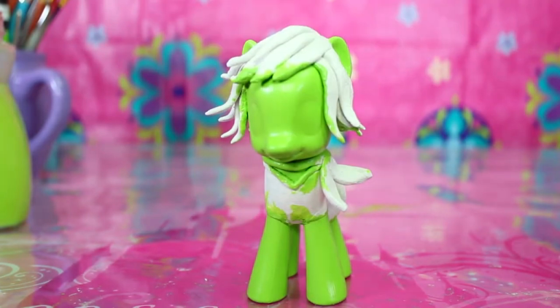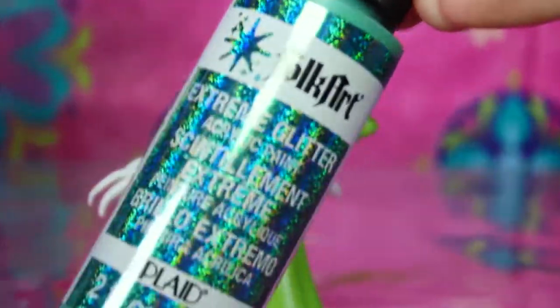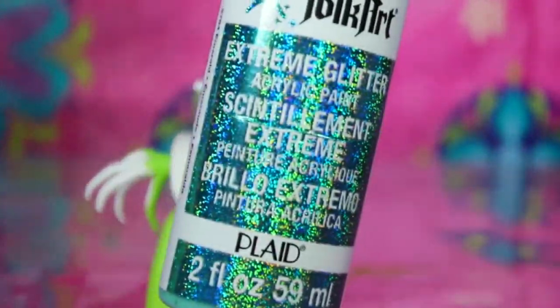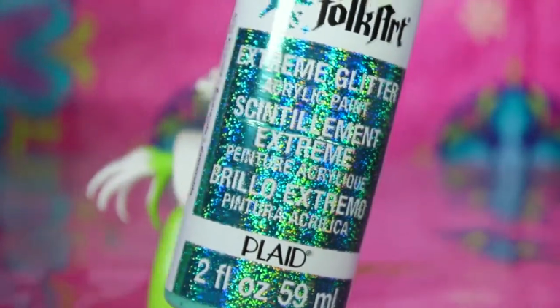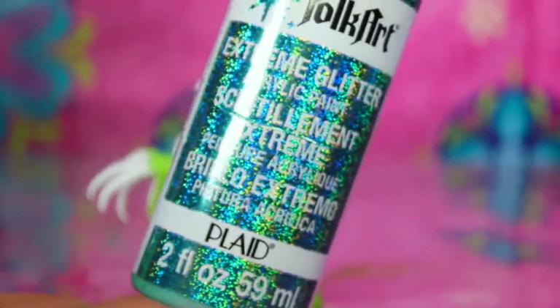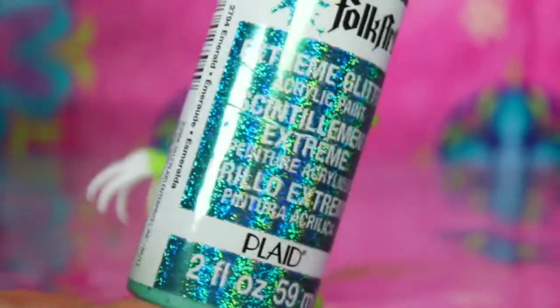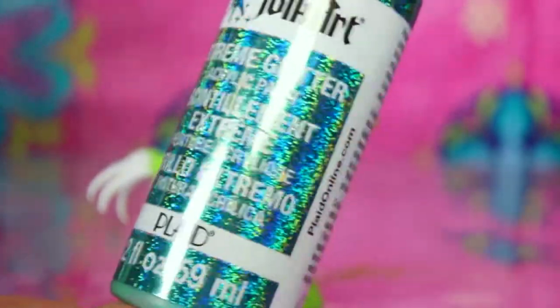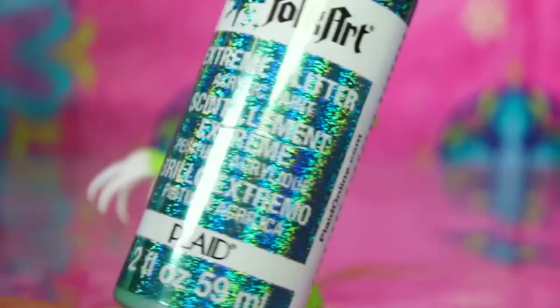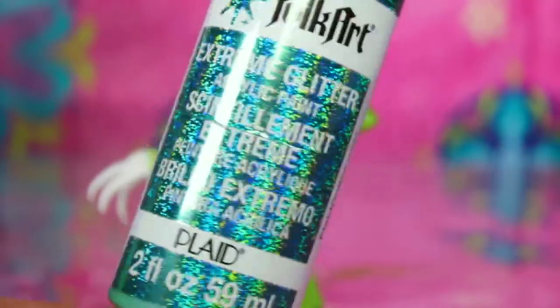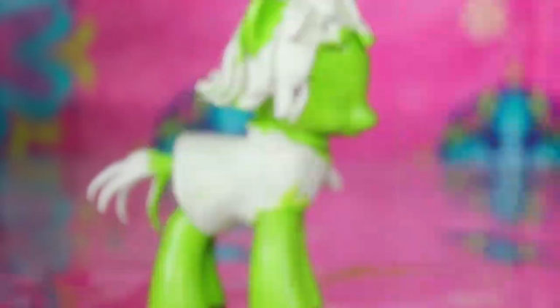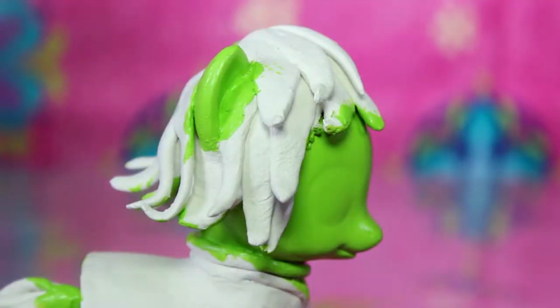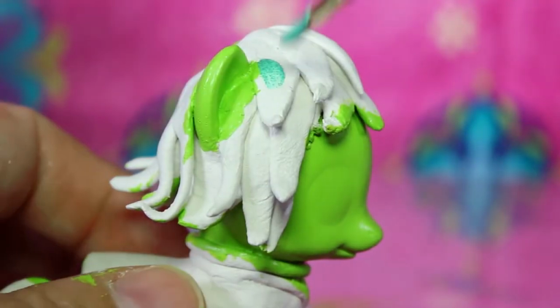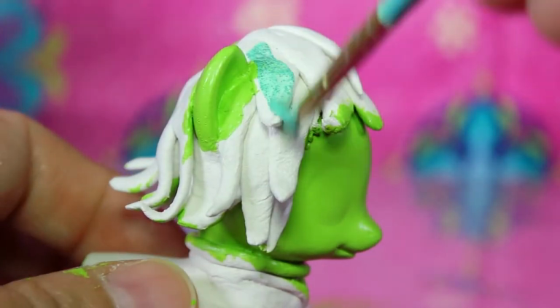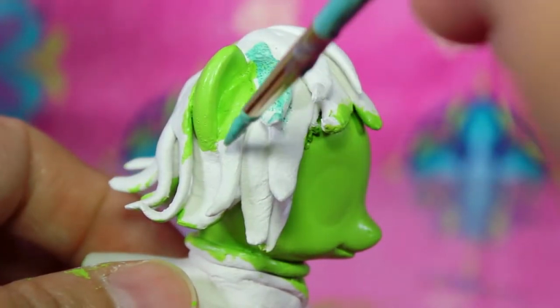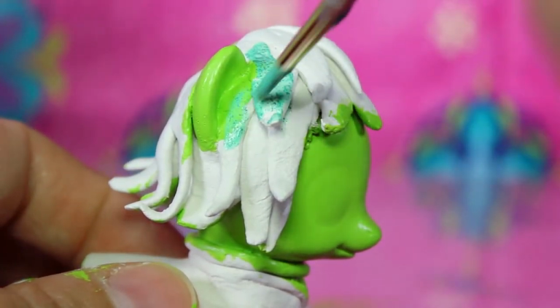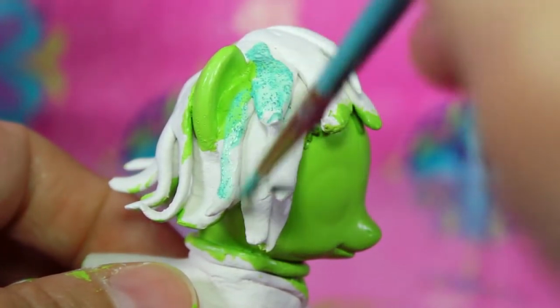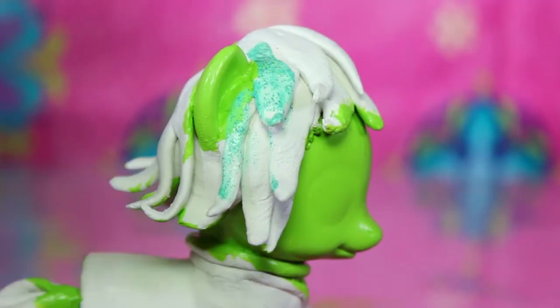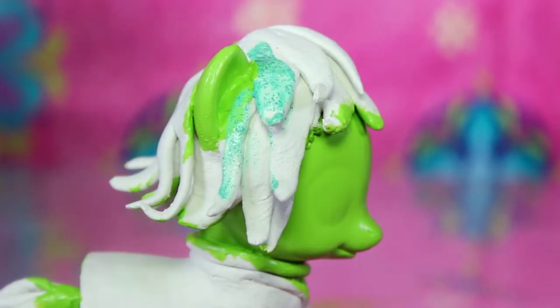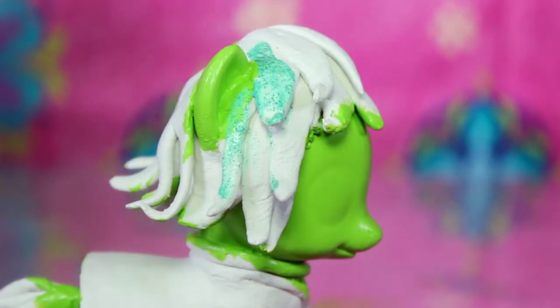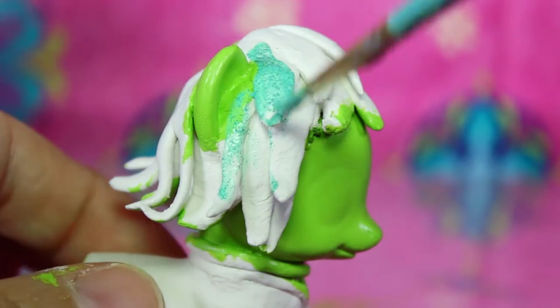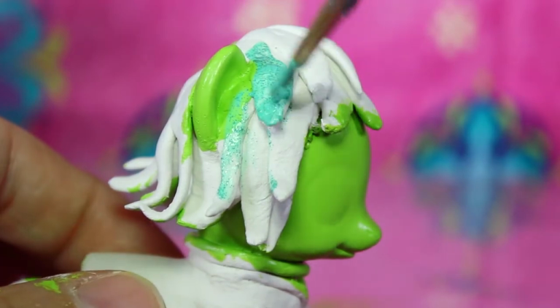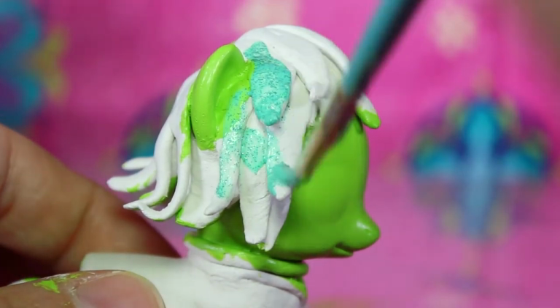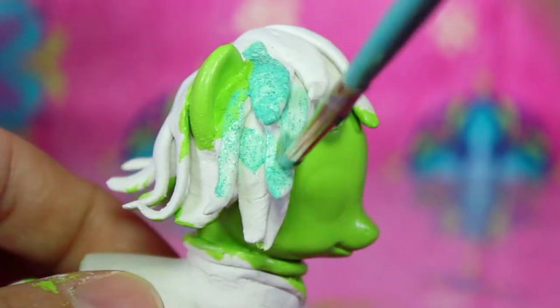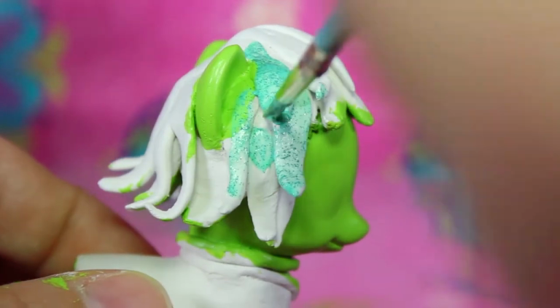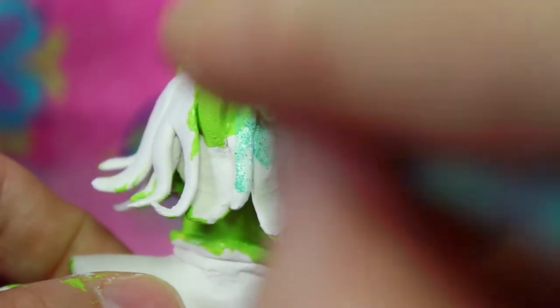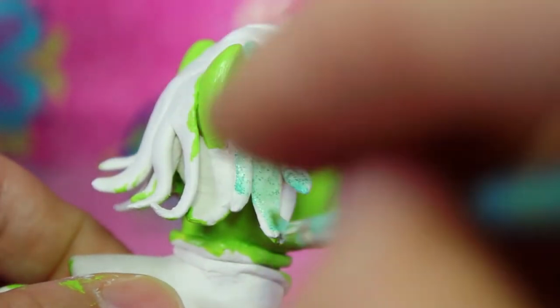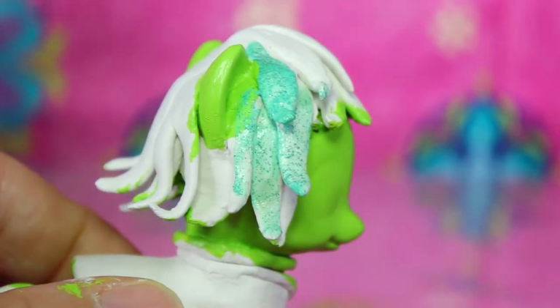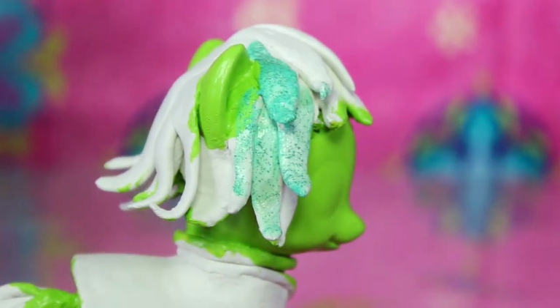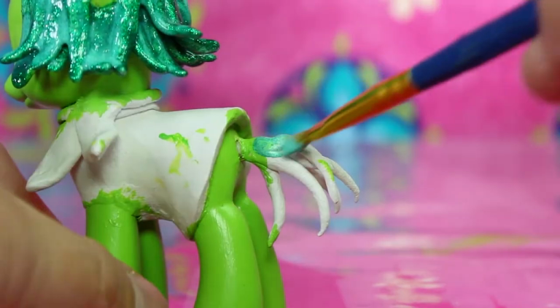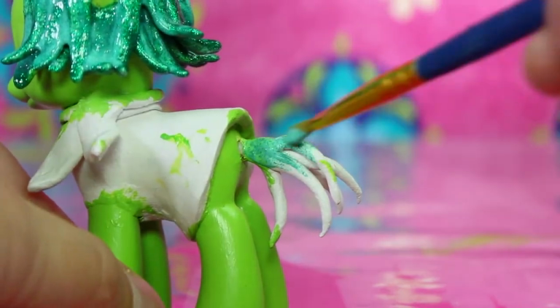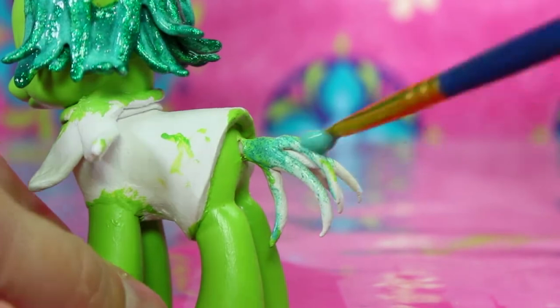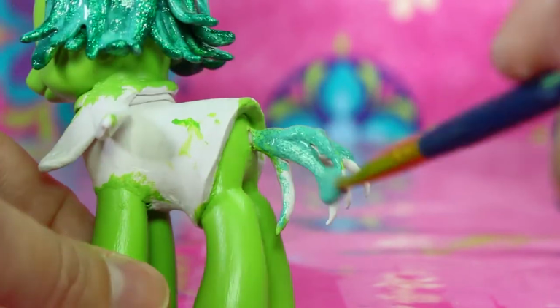For her hair I'm using emerald green extreme glitter by Folk Art. The color looks very pale at first but it'll be darker when it dries, and after a few coats it will be a deep rich green. We'll also paint the tail the same color.